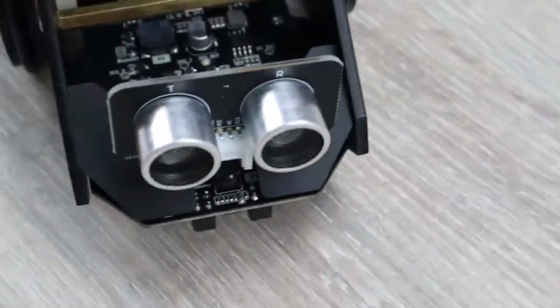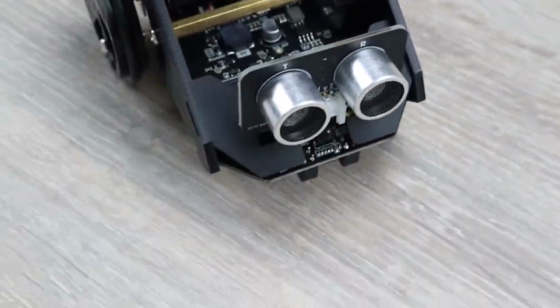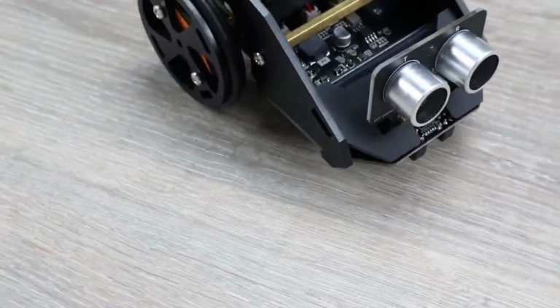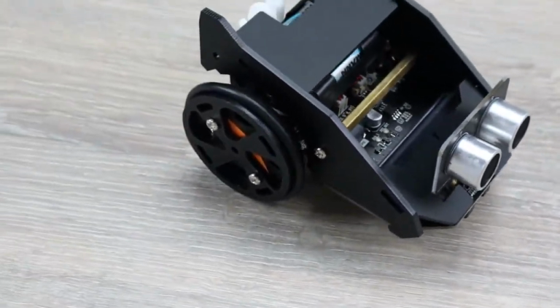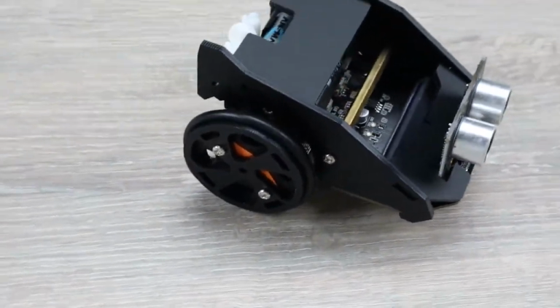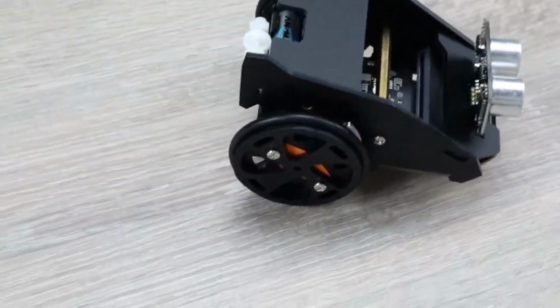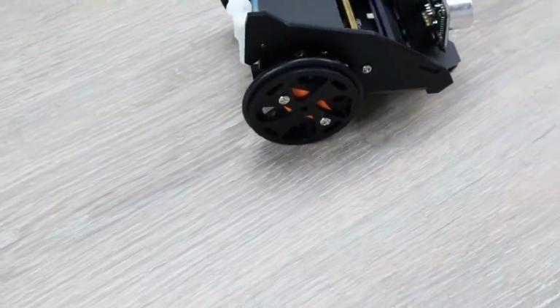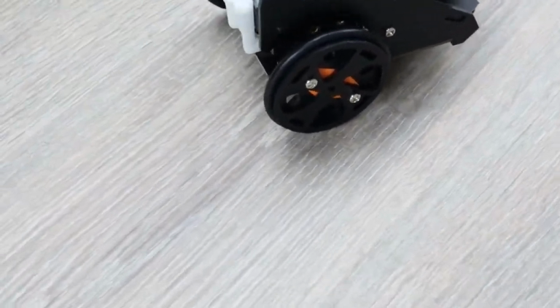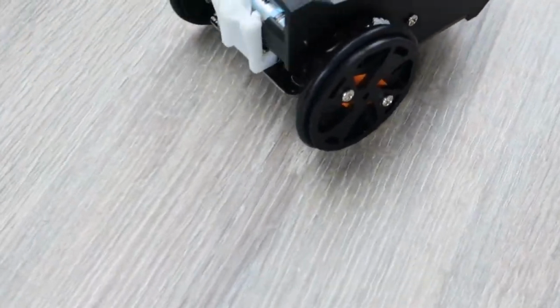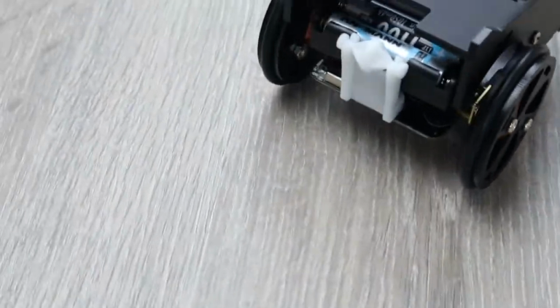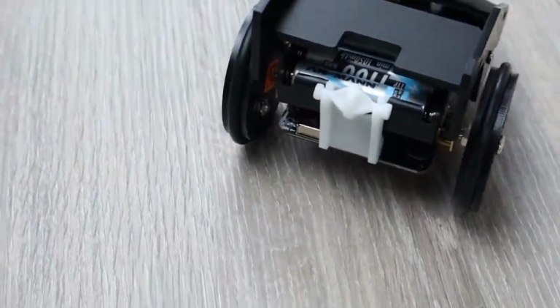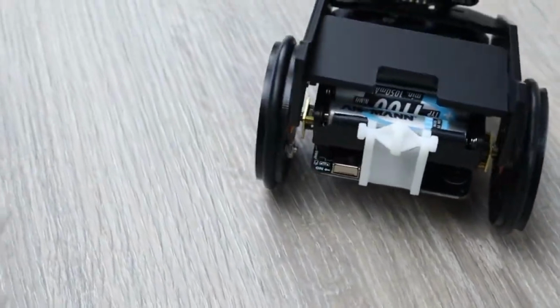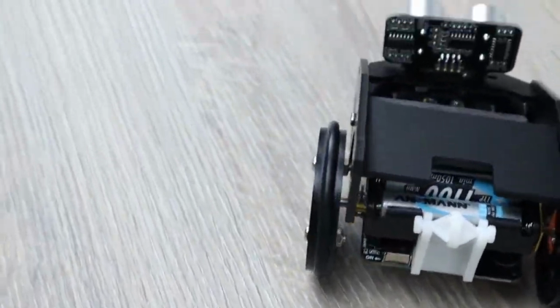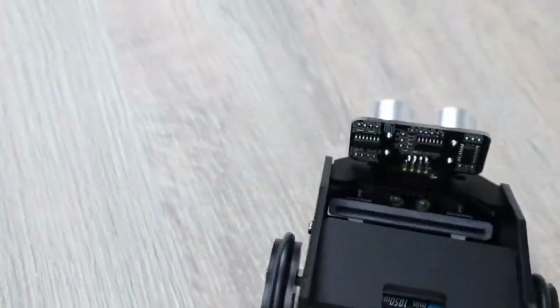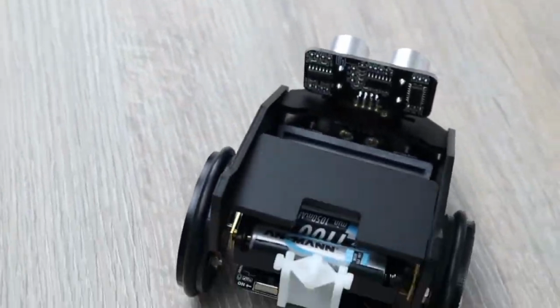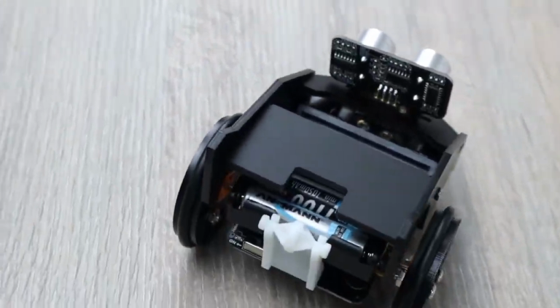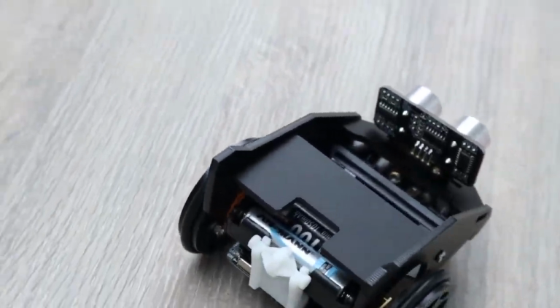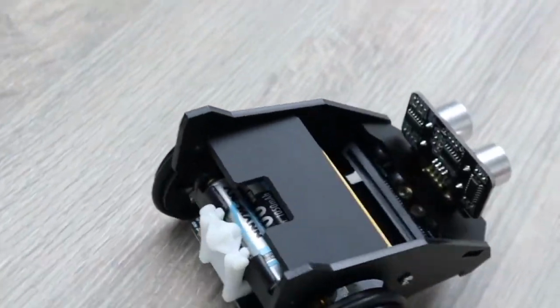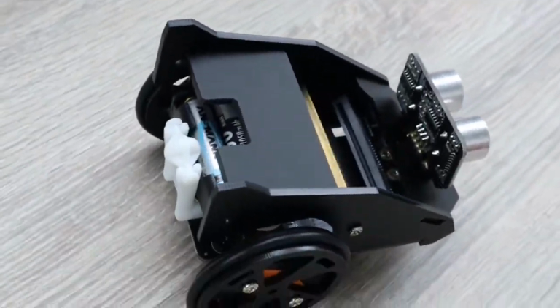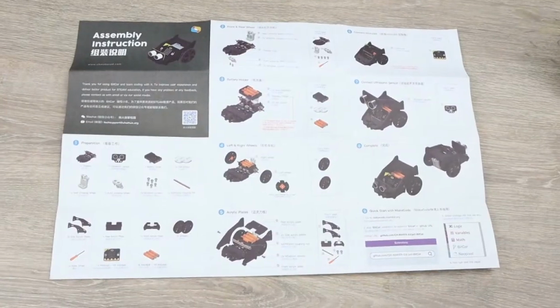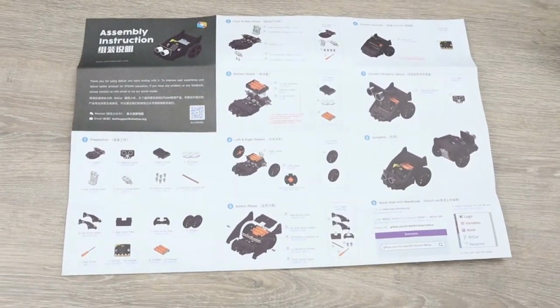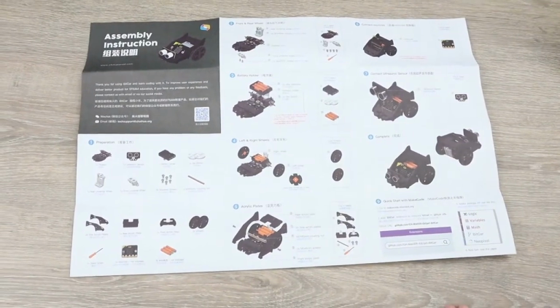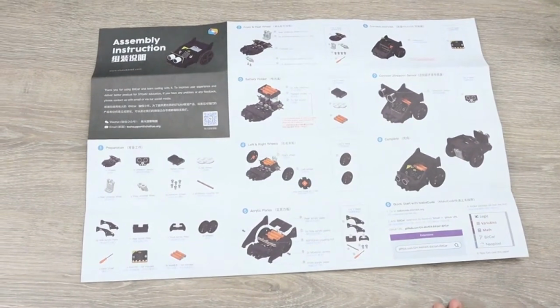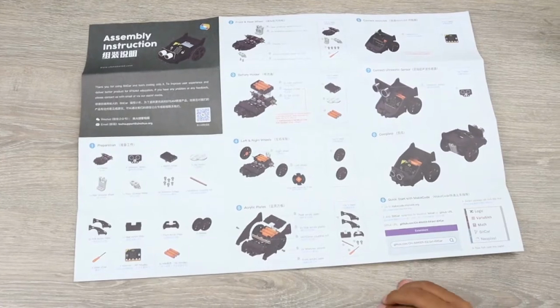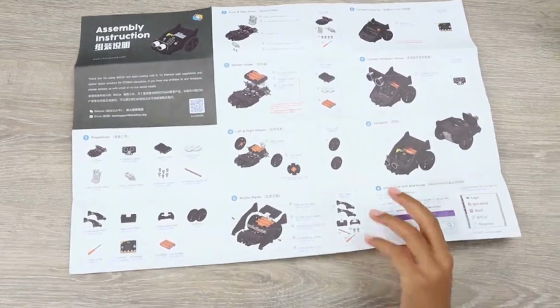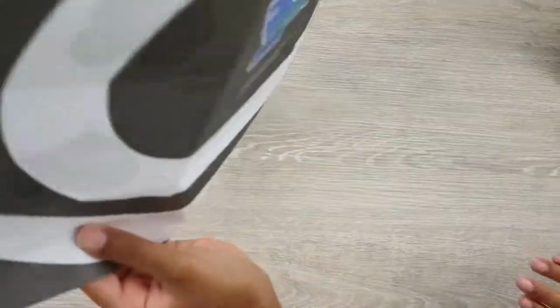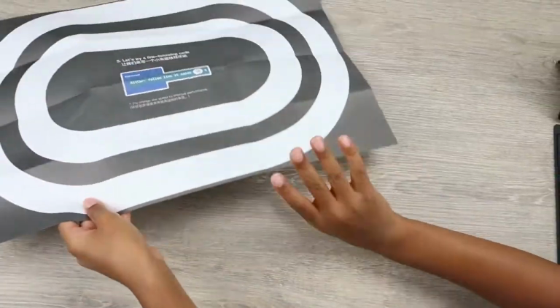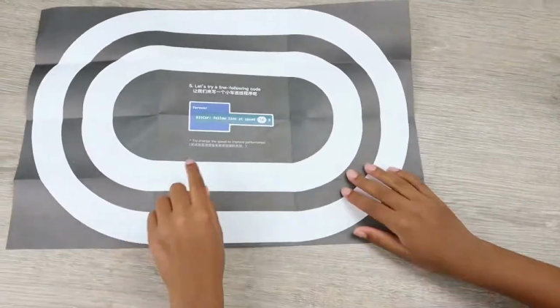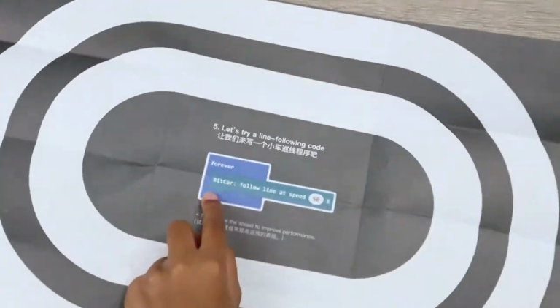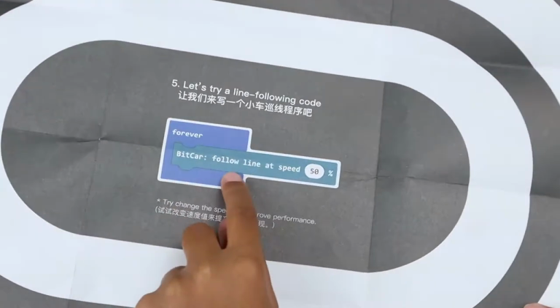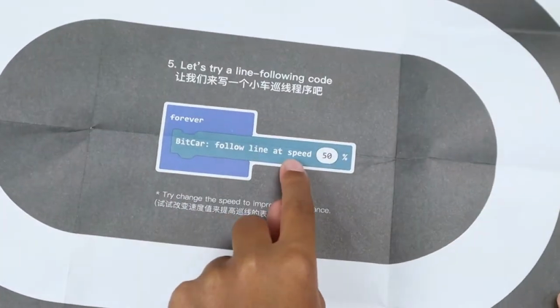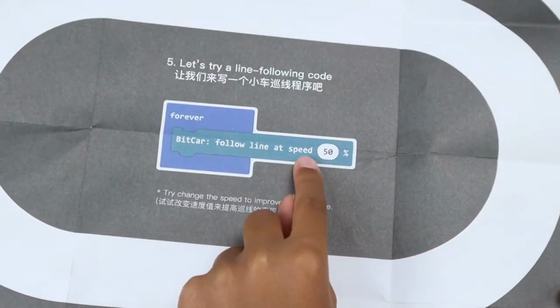The BitCar assembly is completed and the car looks very nice. The only thing remaining is to test the car, and for that we'll need to do some coding. We'll start with the easy code that you can find on the map.